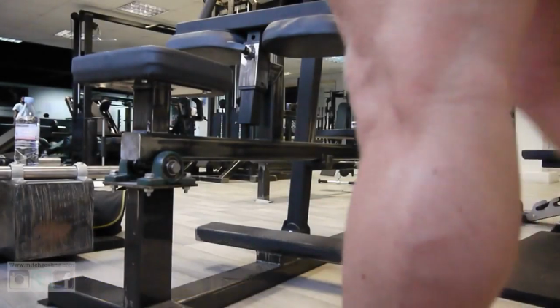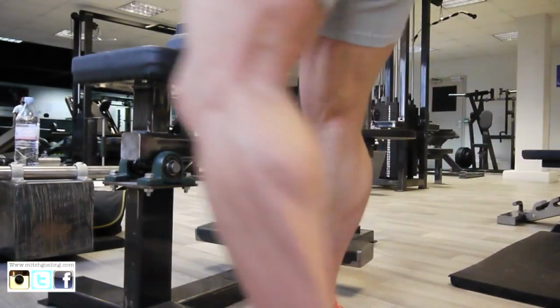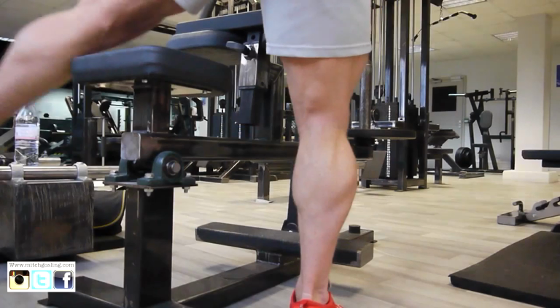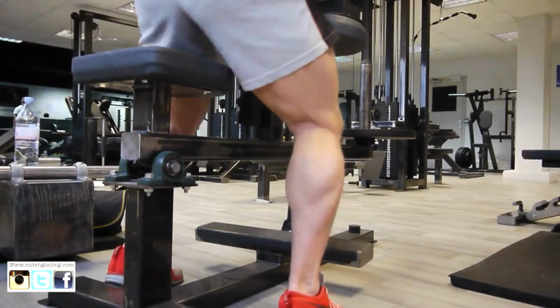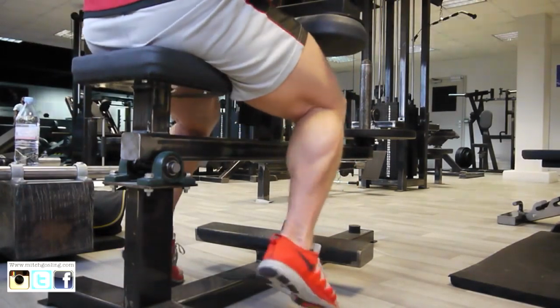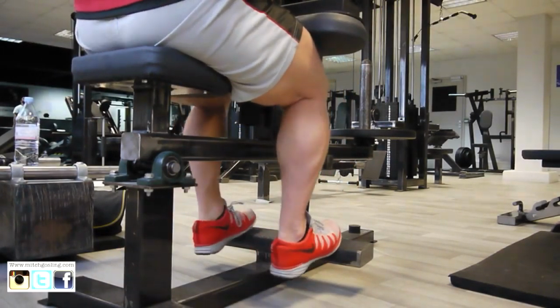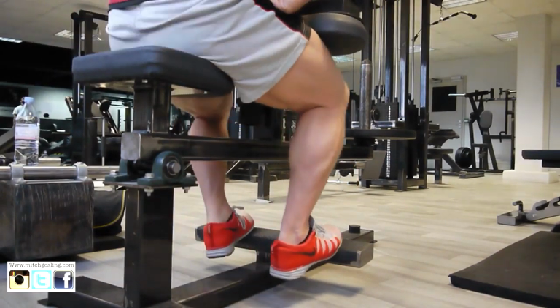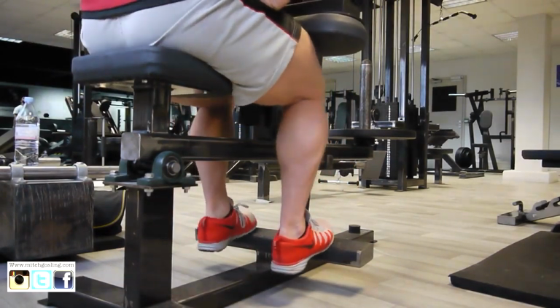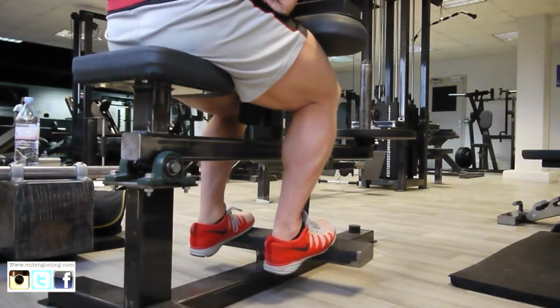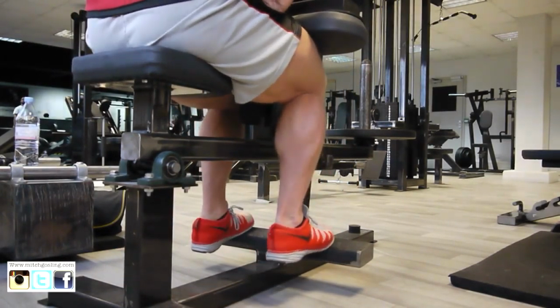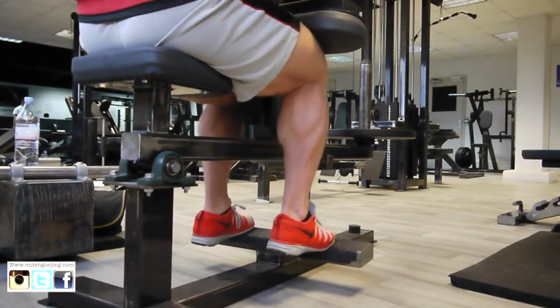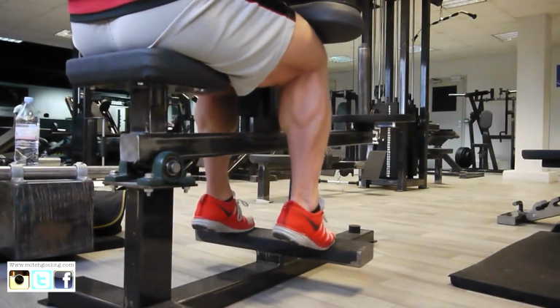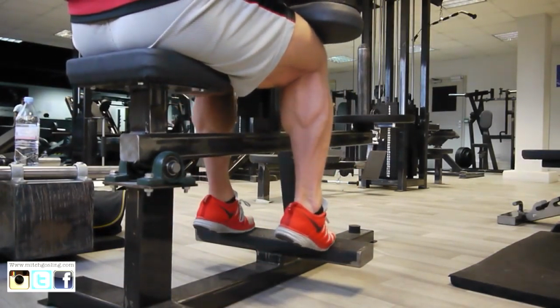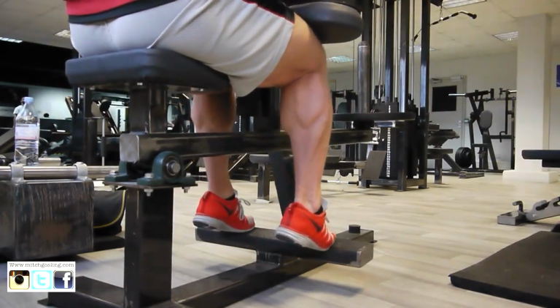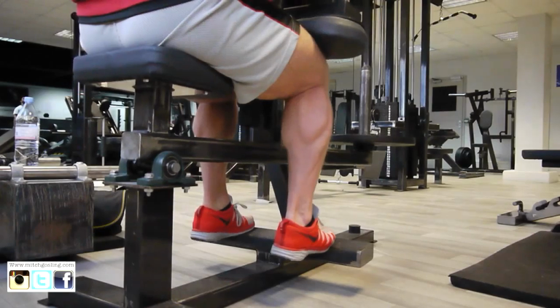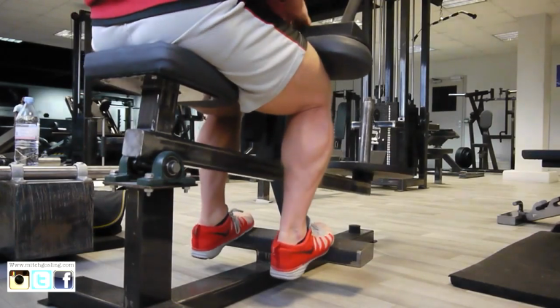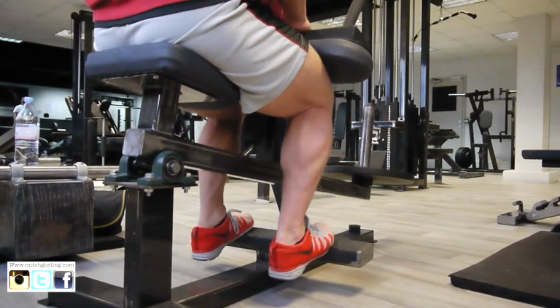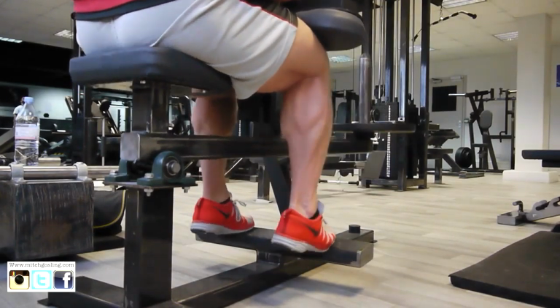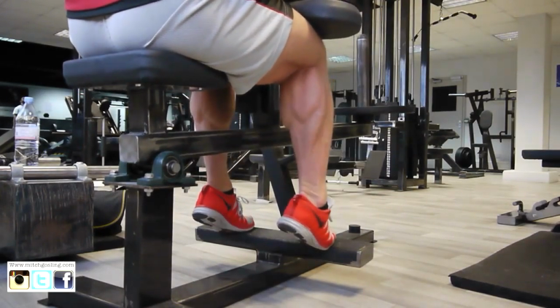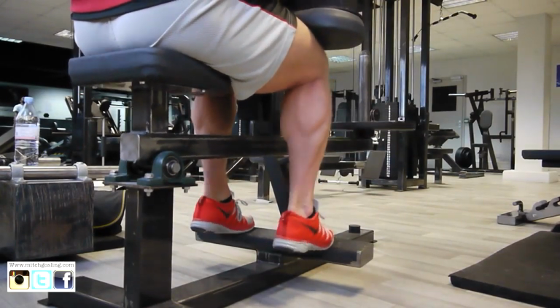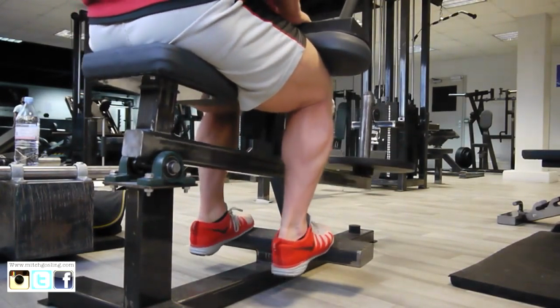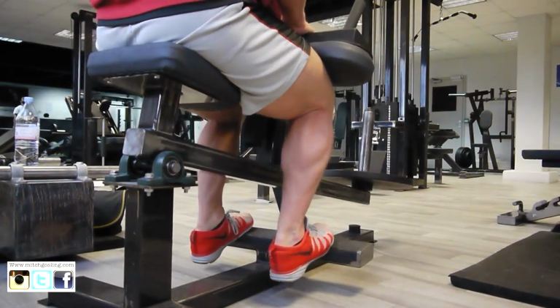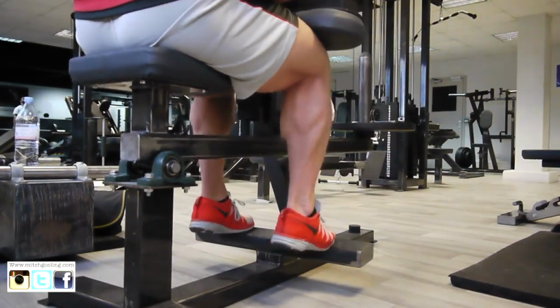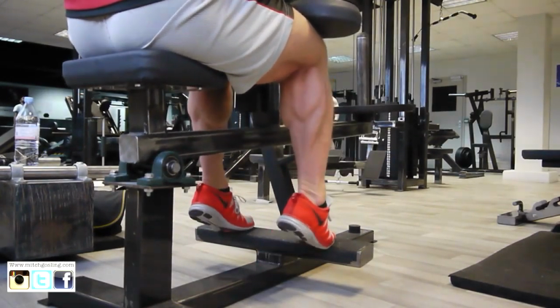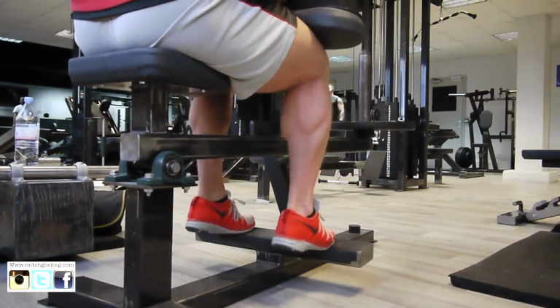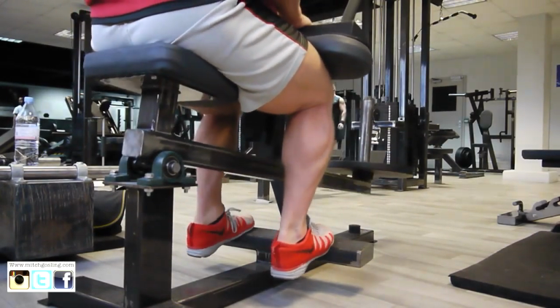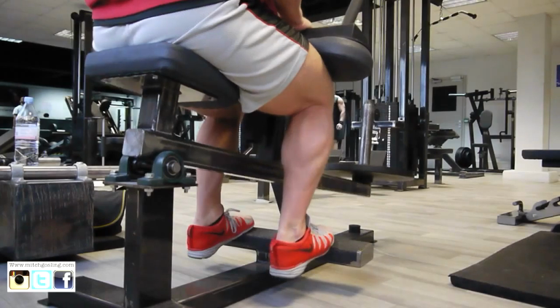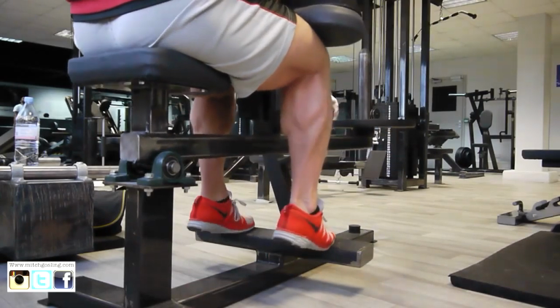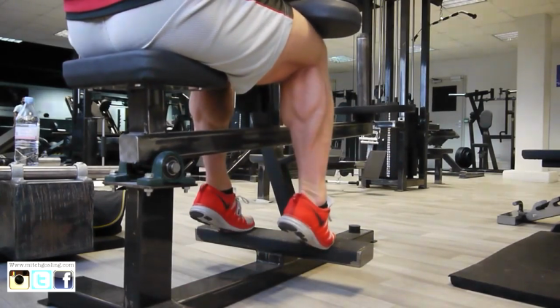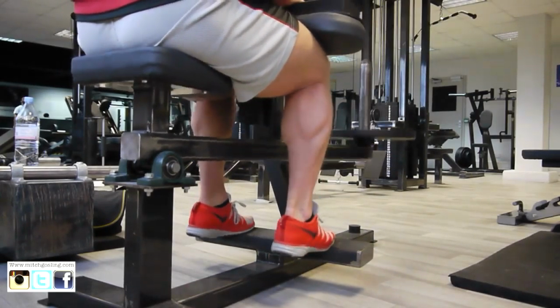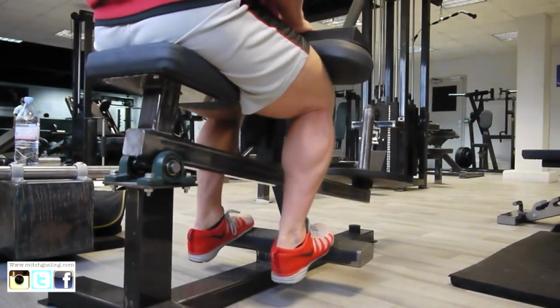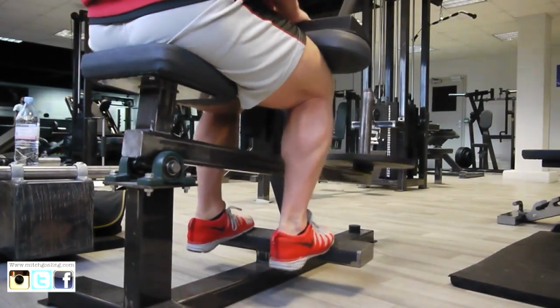Hi guys, welcome to Mitch Gosling TV once again. So you've all been asking for a calf routine, so I've just thrown something together here at Evolution in Aylesford, Kent, one of the gyms I've just found.